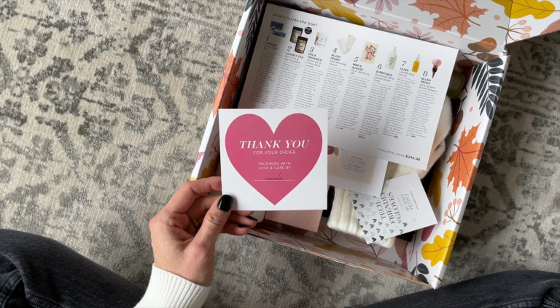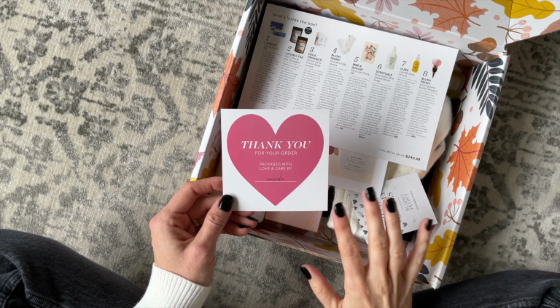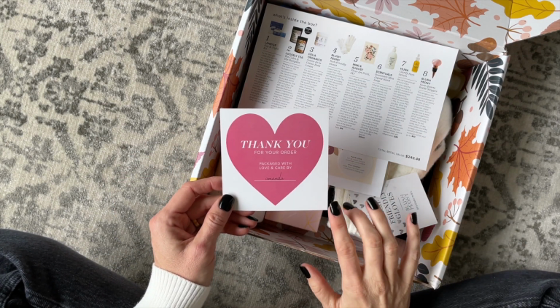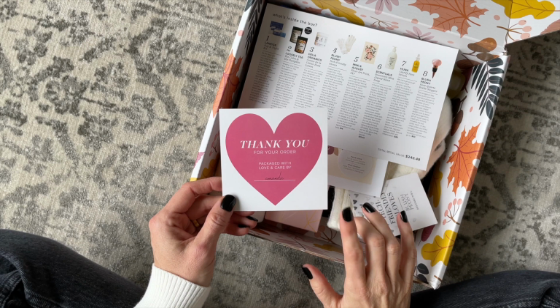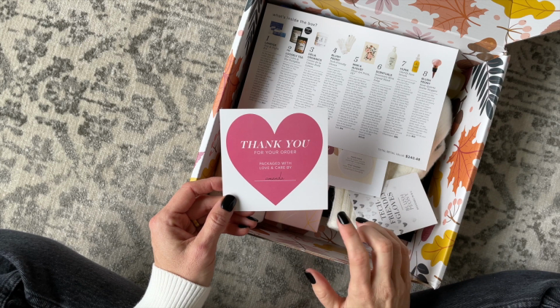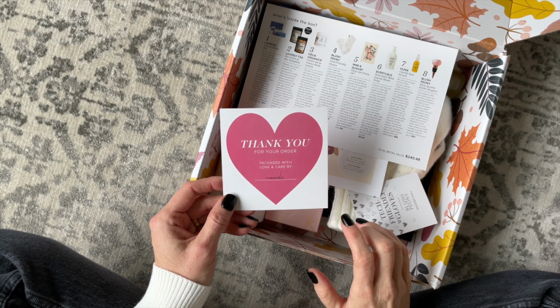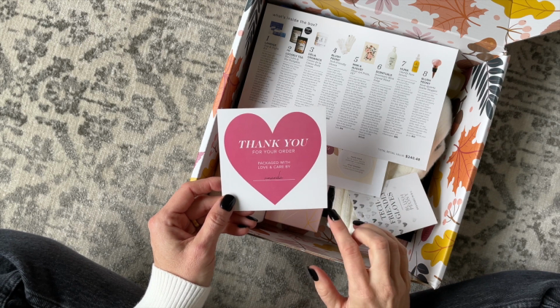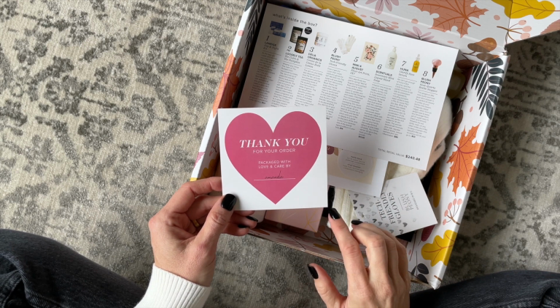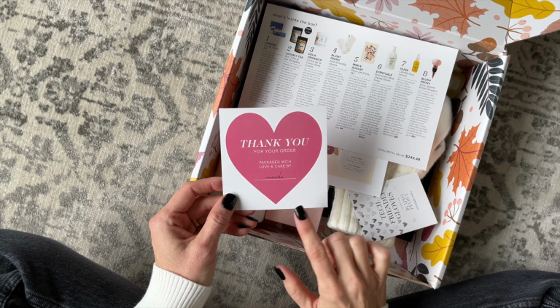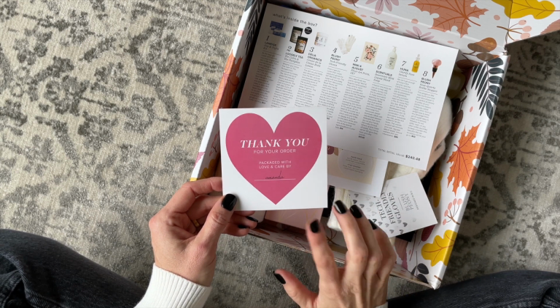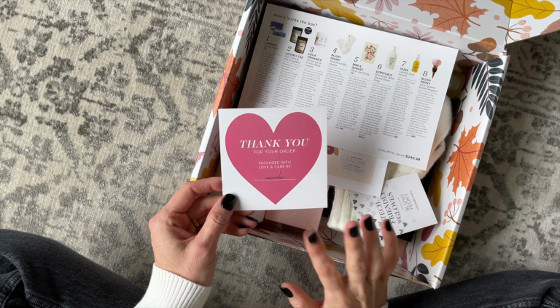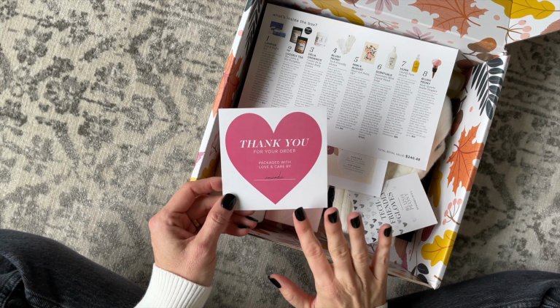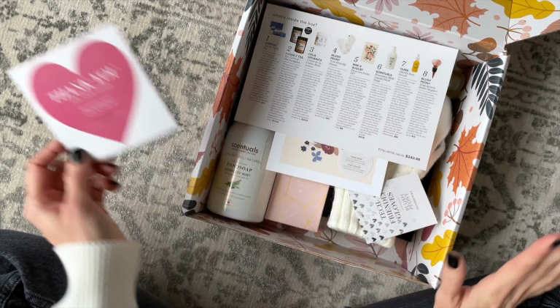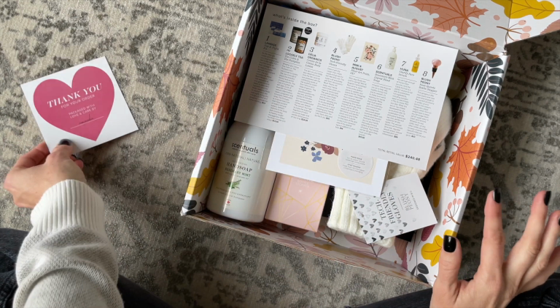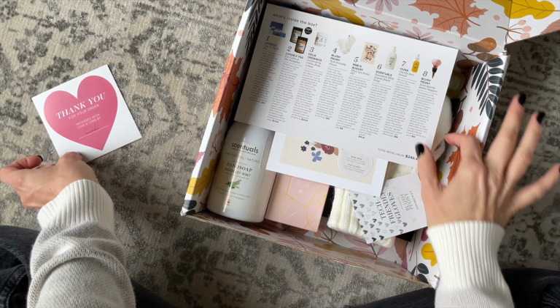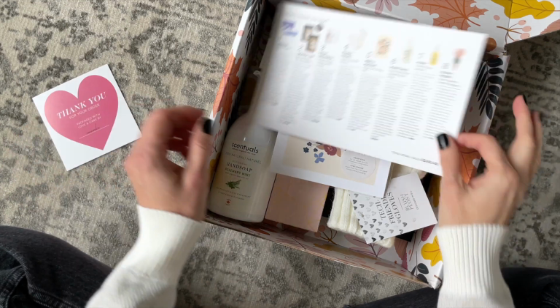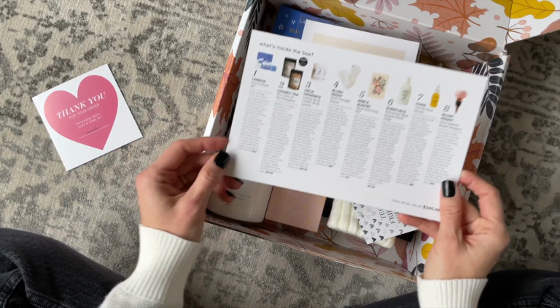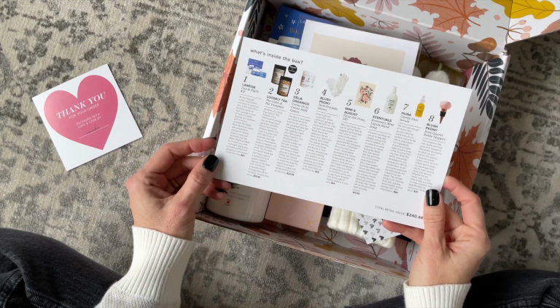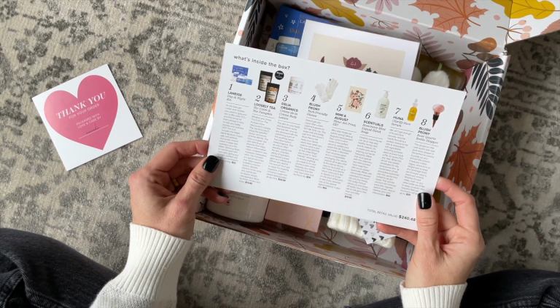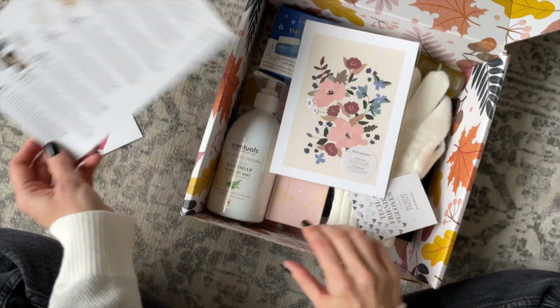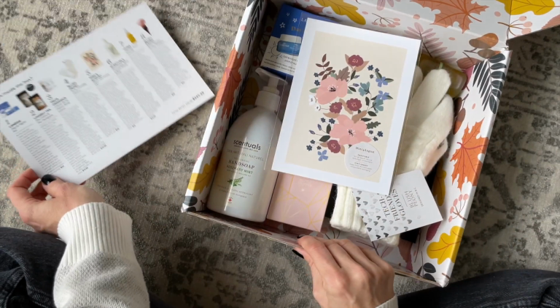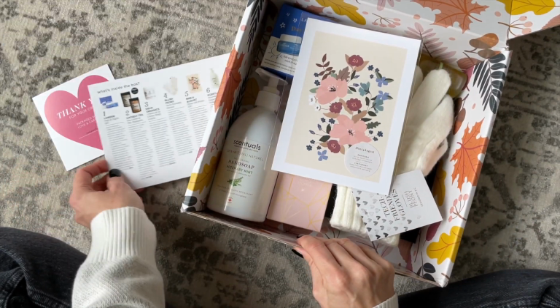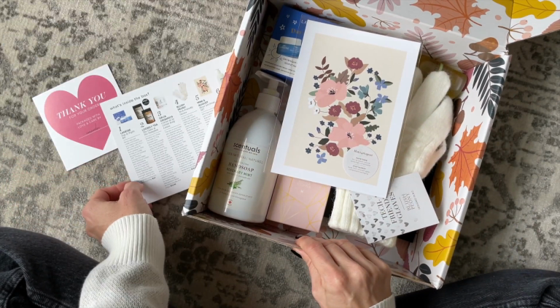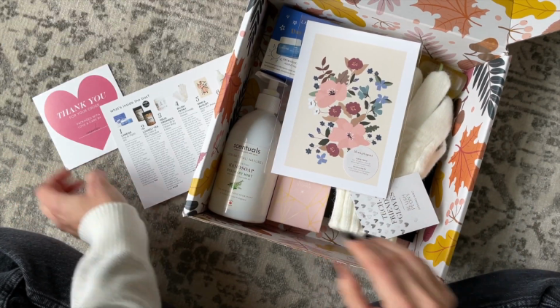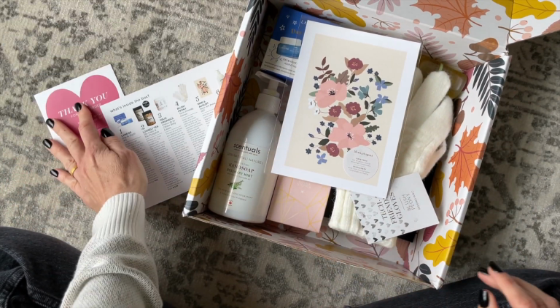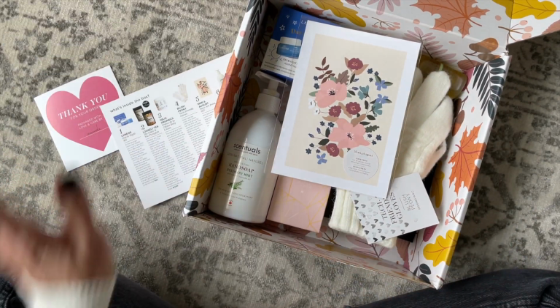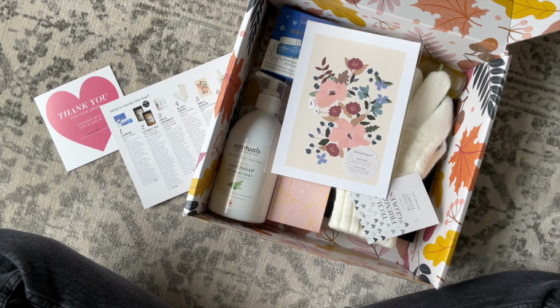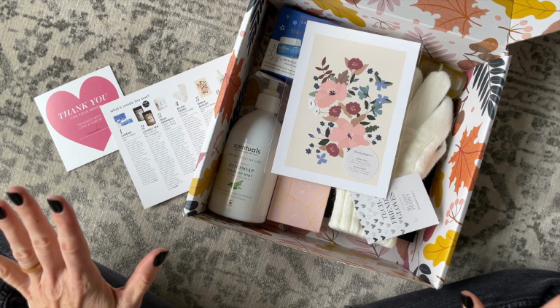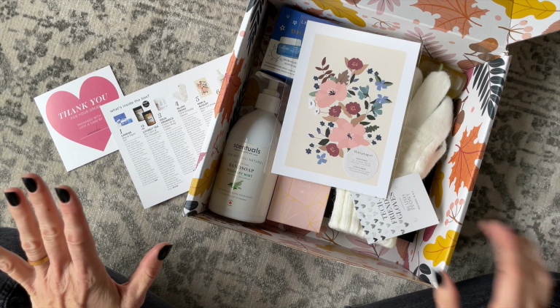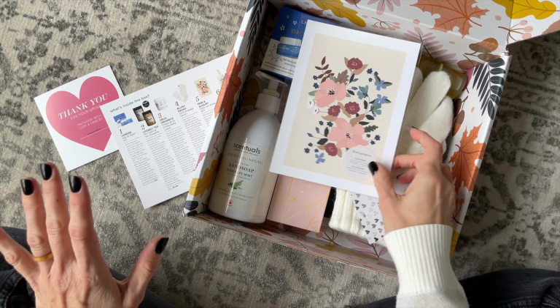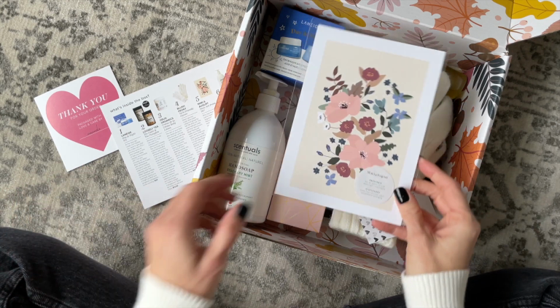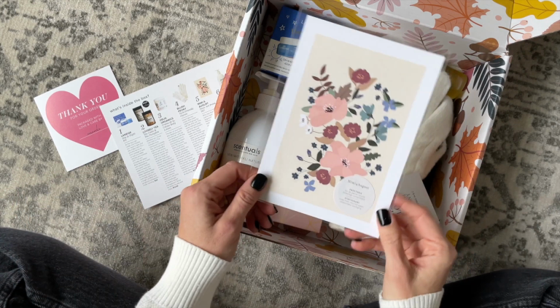Right on top we have our thank you for your order card, and it tells us who packaged my box, which is really cute. This is our product card, which lists all the items we received, a little bit about them, and what they retail for. Let's dig in.